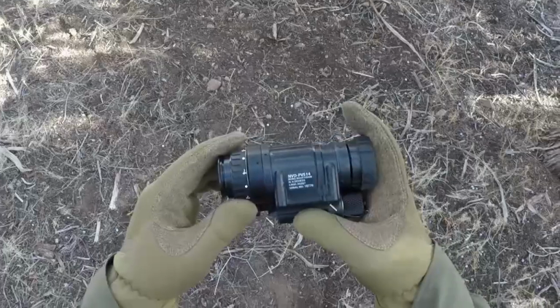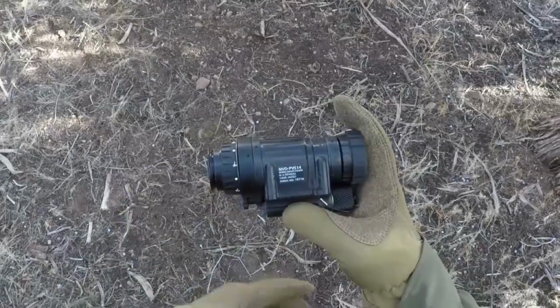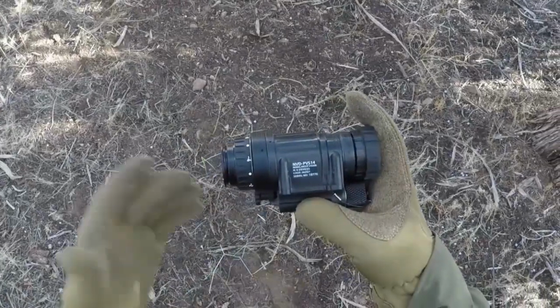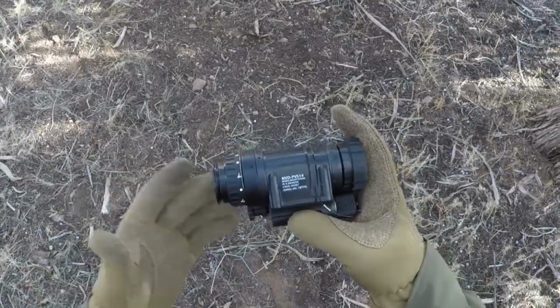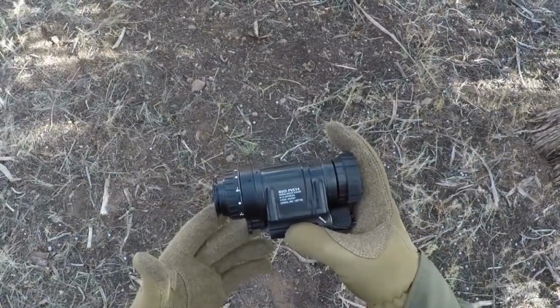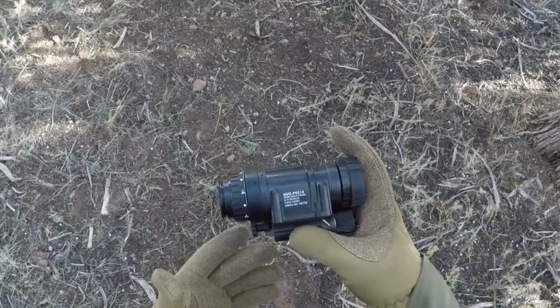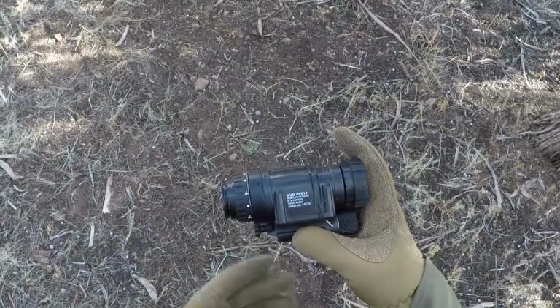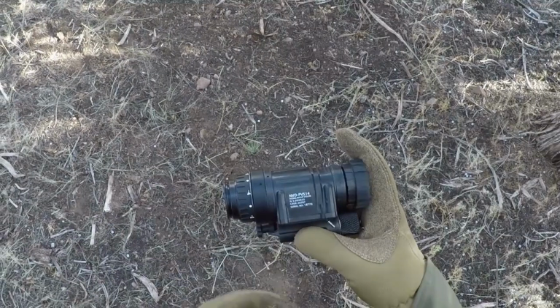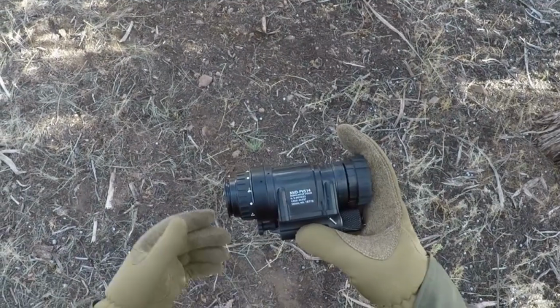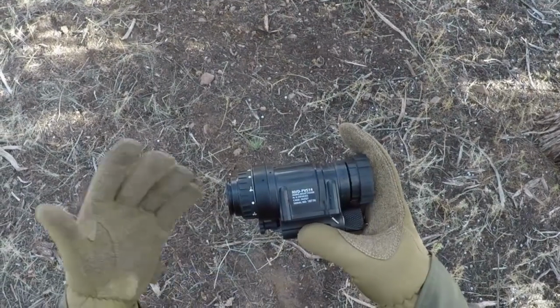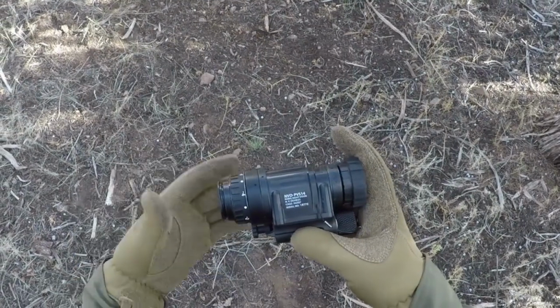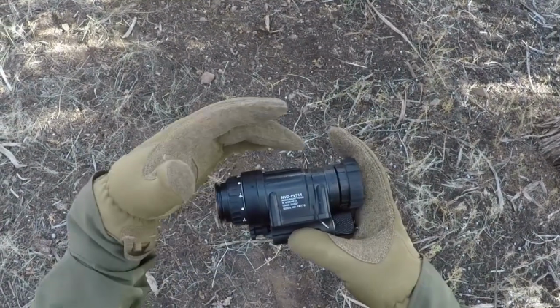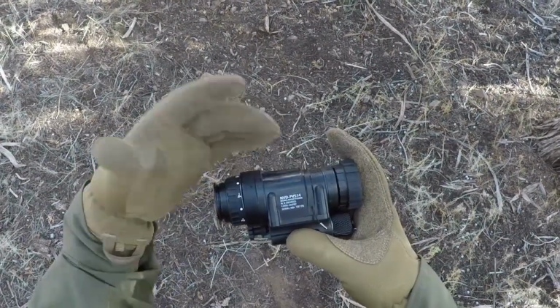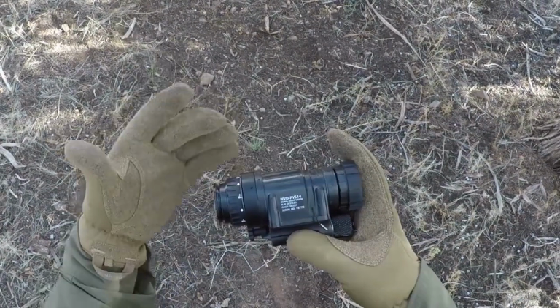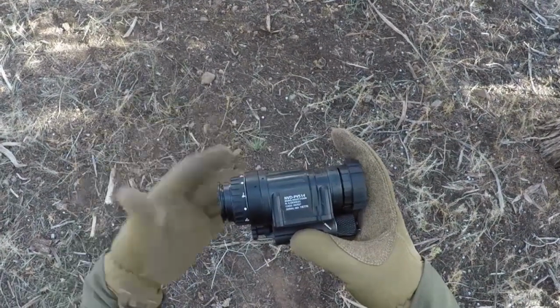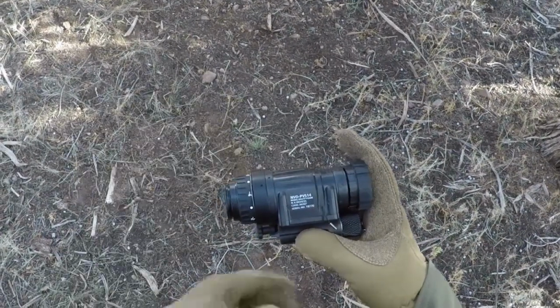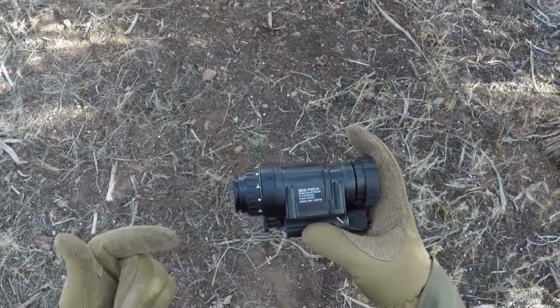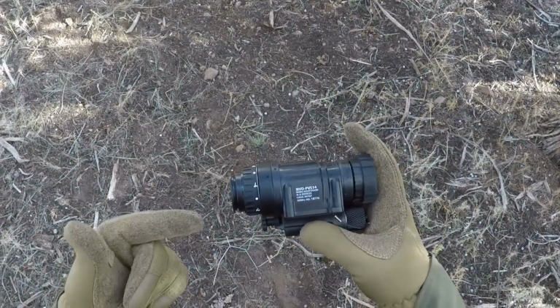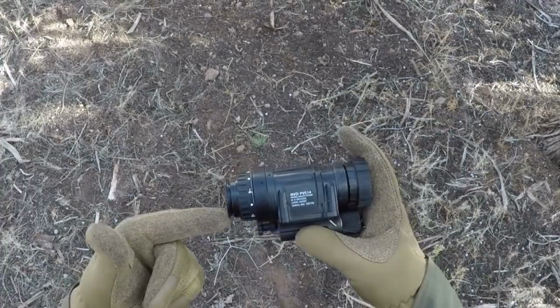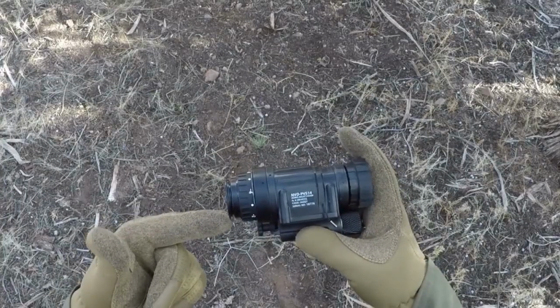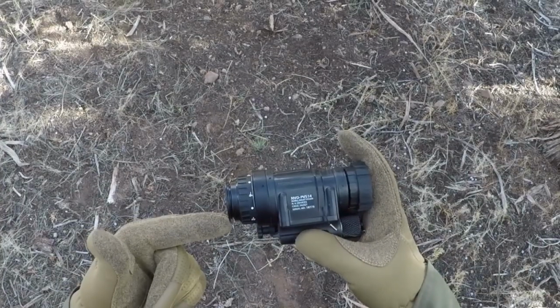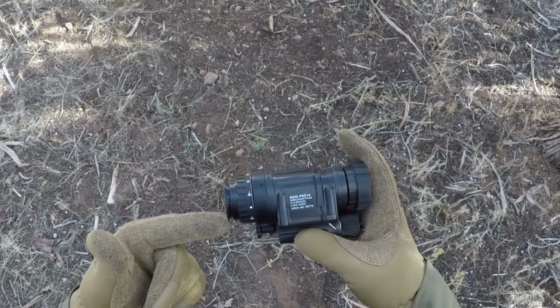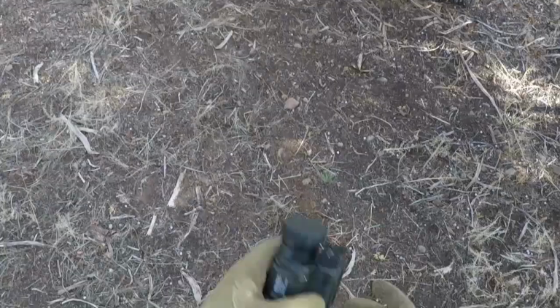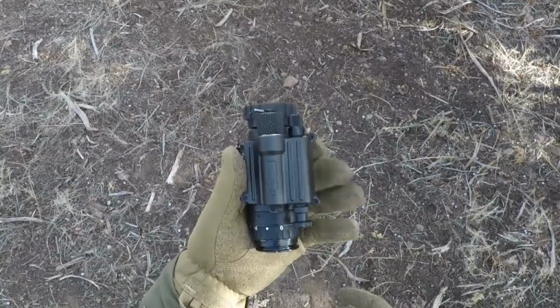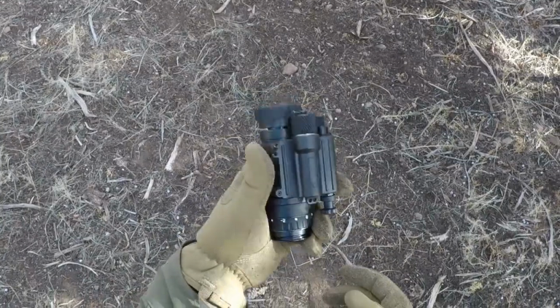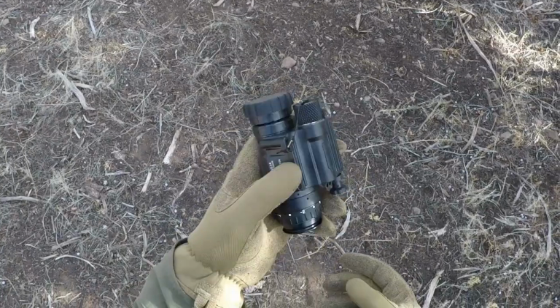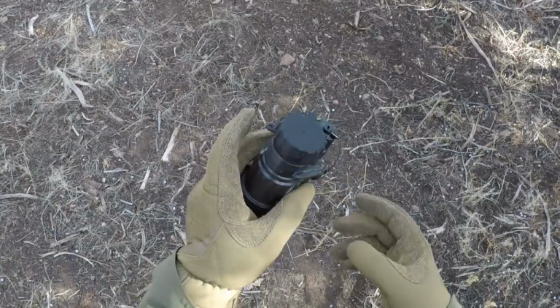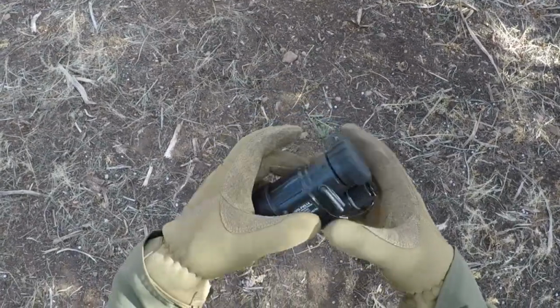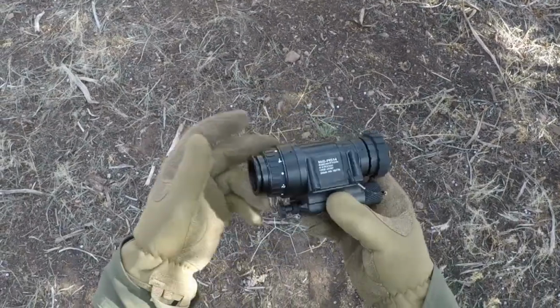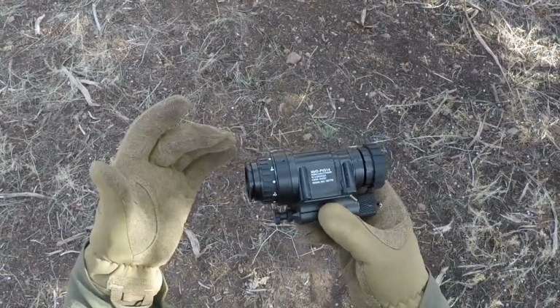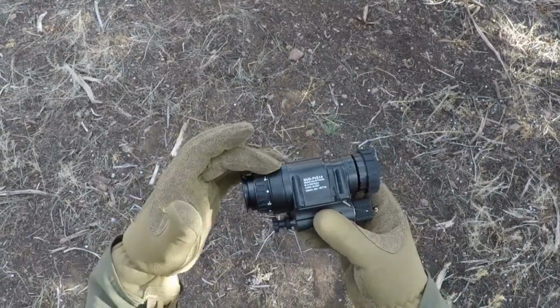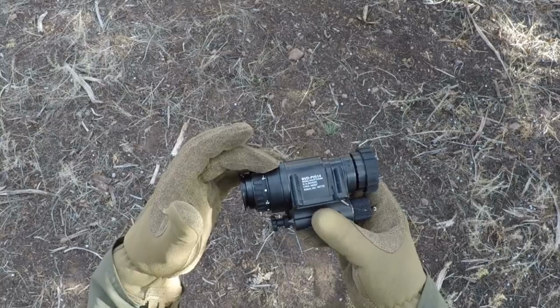What's up, Nightwalkers? I've got a really good video for you guys today. This is a review of a PVS-14, but this one's got Photonis Echo White Phosphor. So this is a new one for me, and by that I mean having a Gen 2 device.